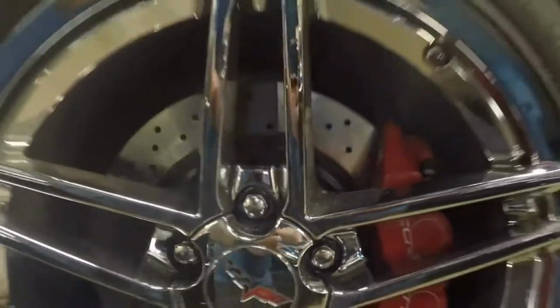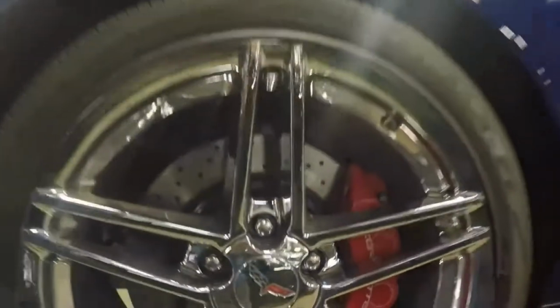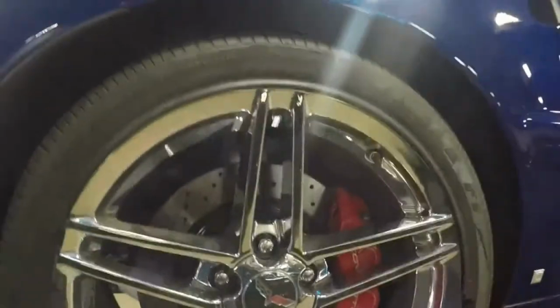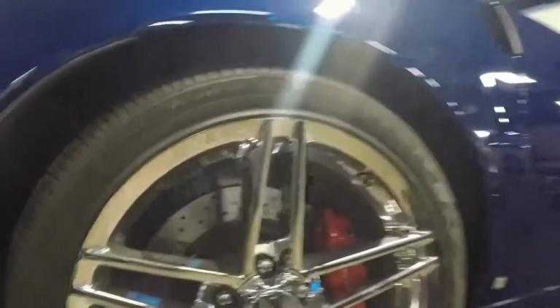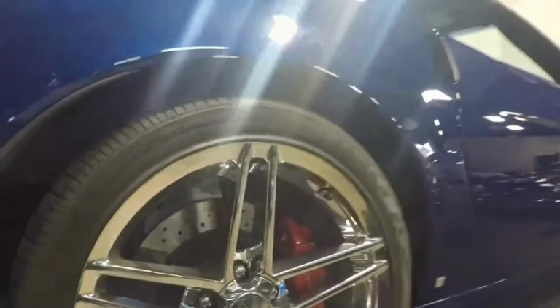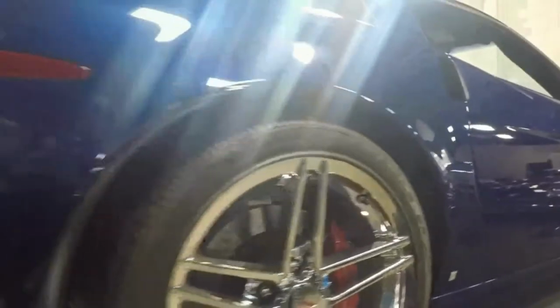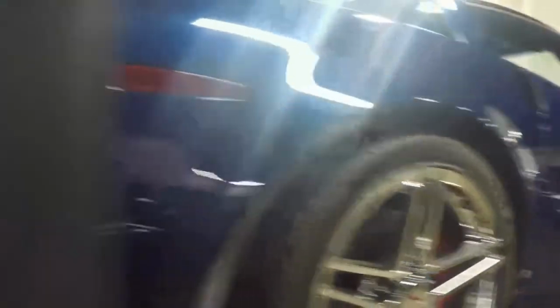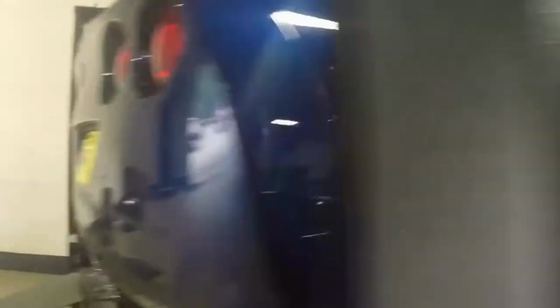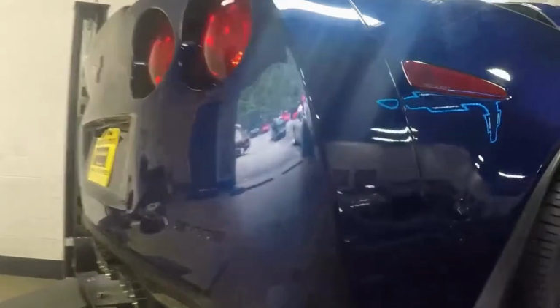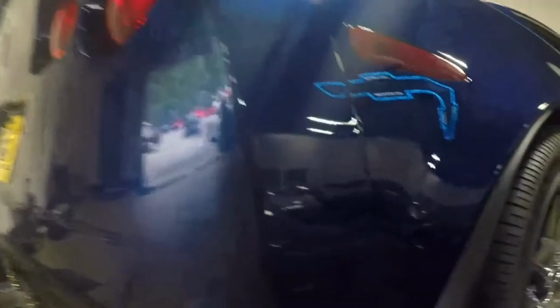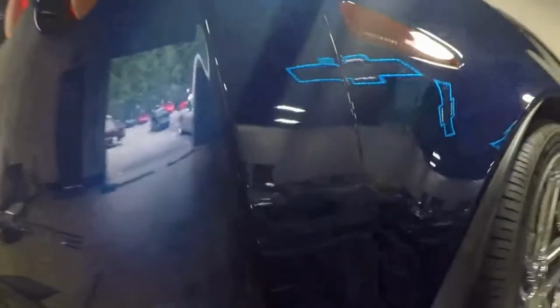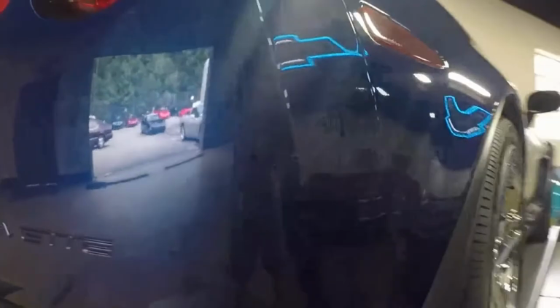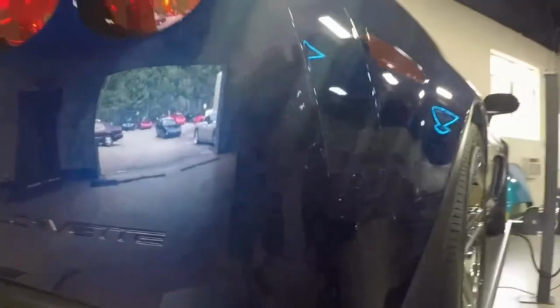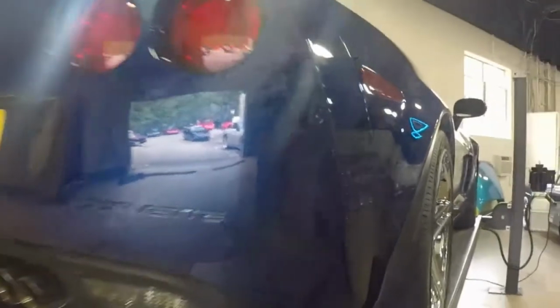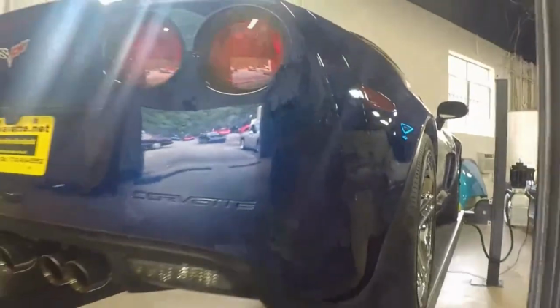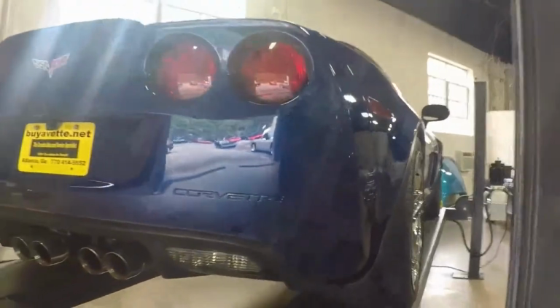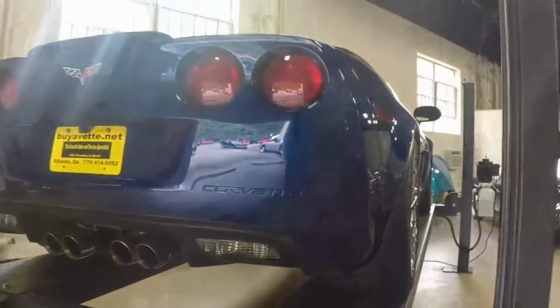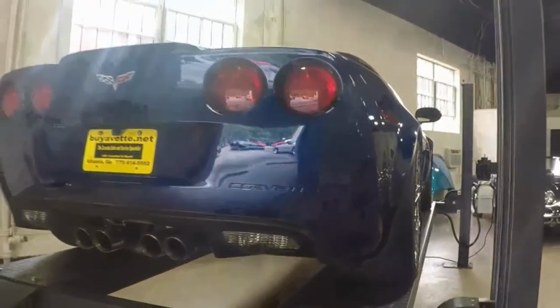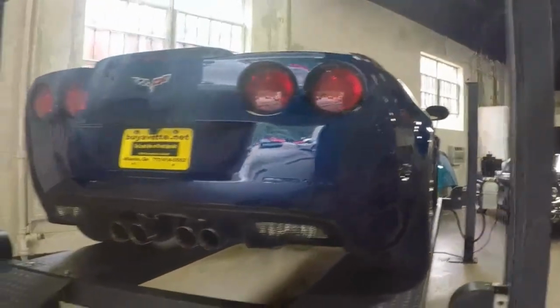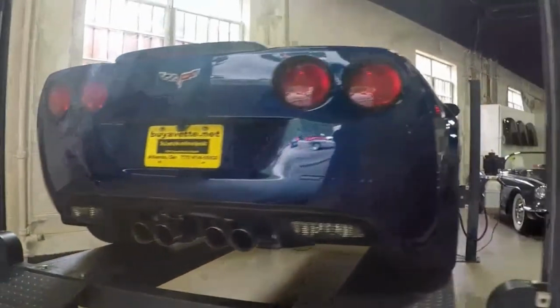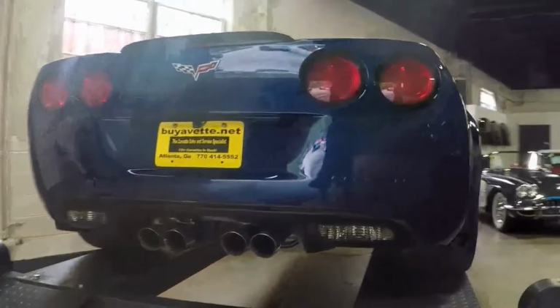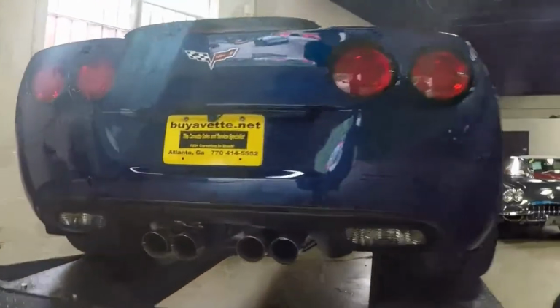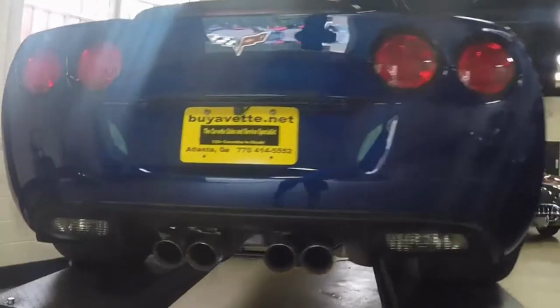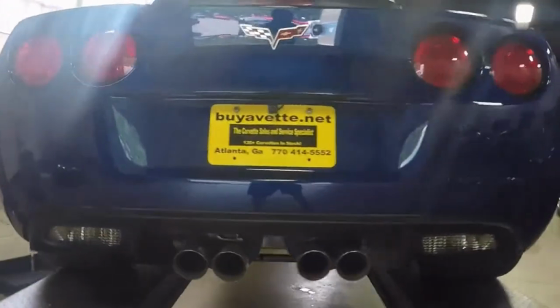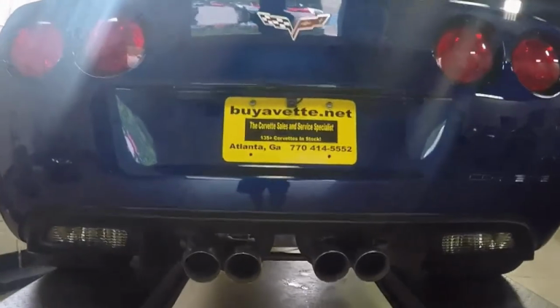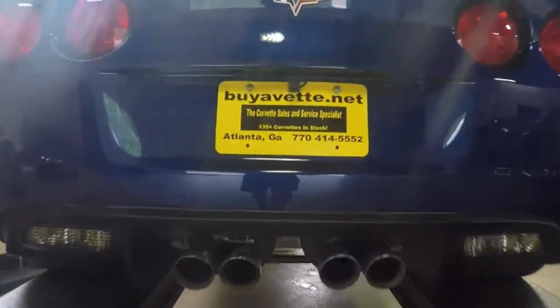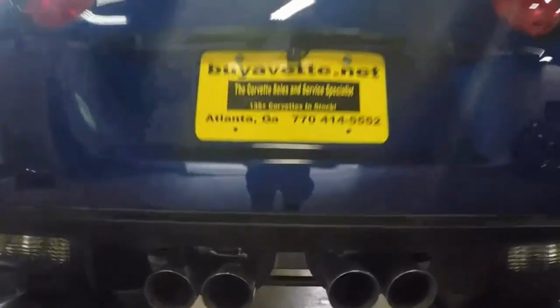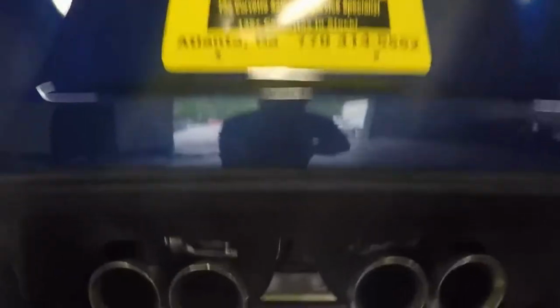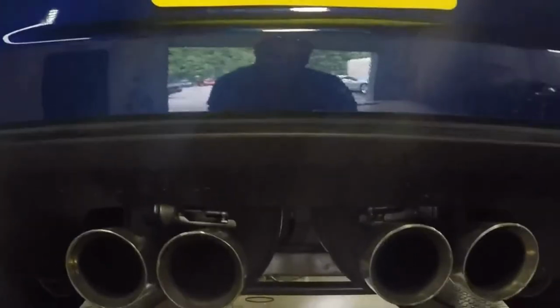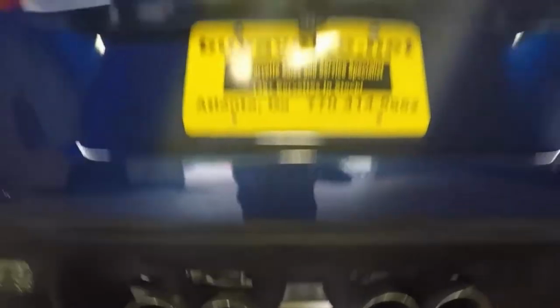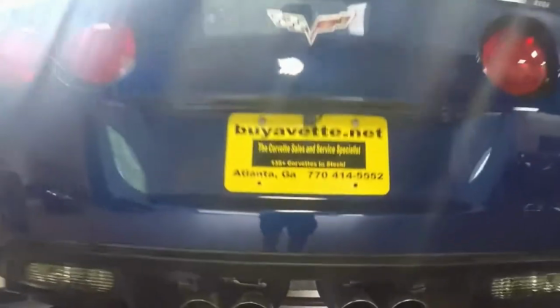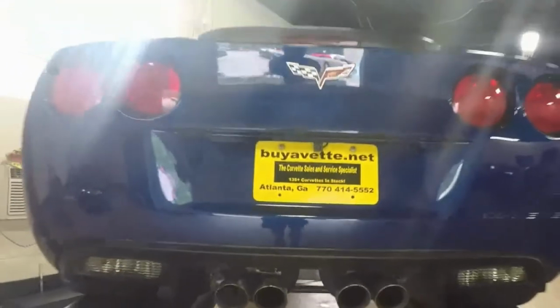Everything like it is supposed to be. Nice, shiny and deep shine to the paint. Everything in good order. No scraping, no scratches. No evidence of abnormal wear.